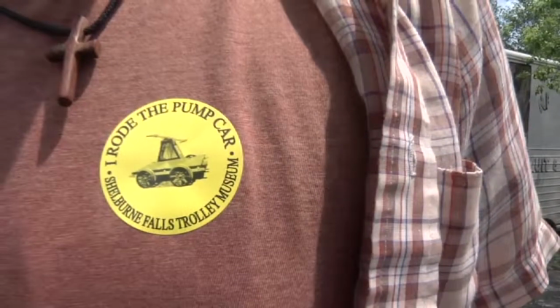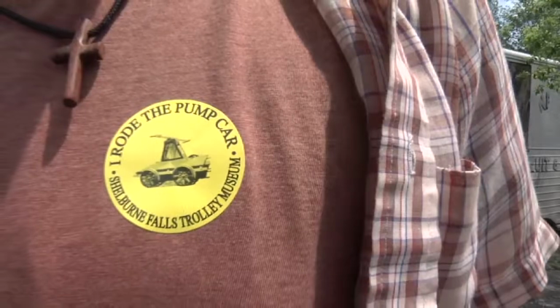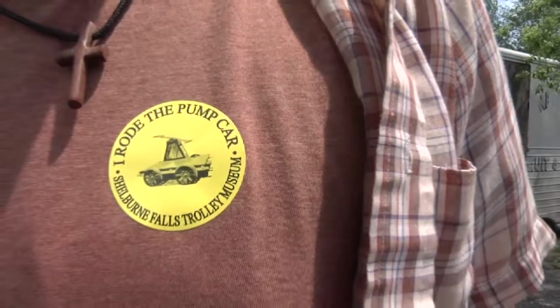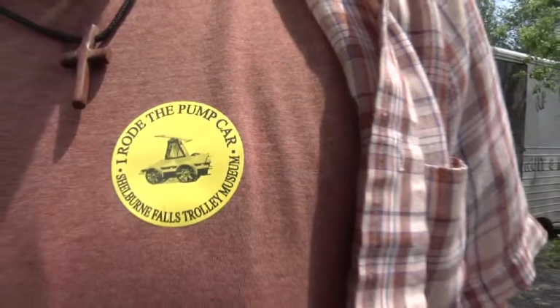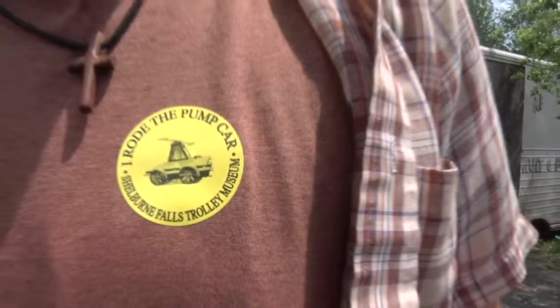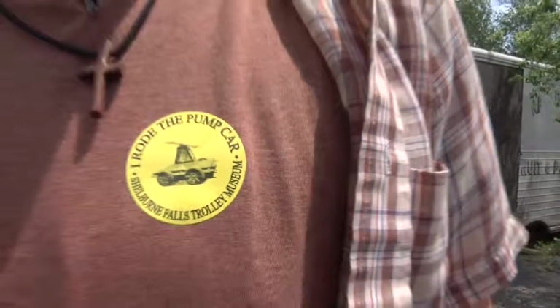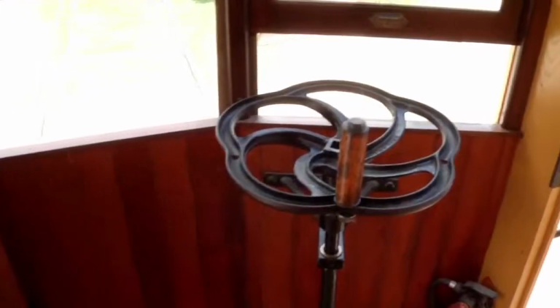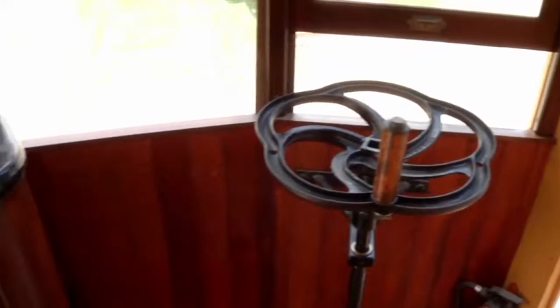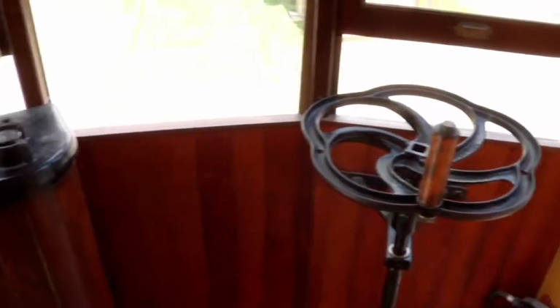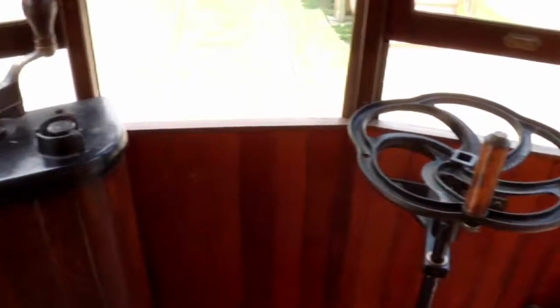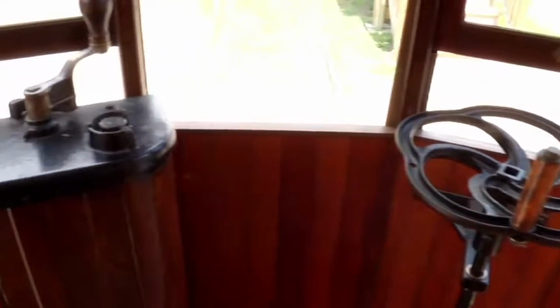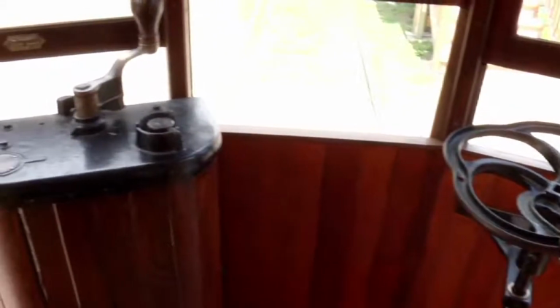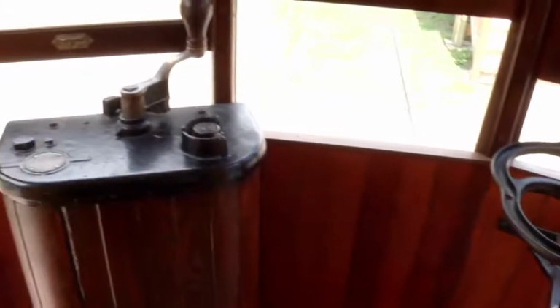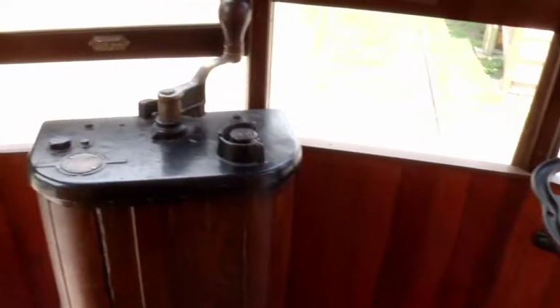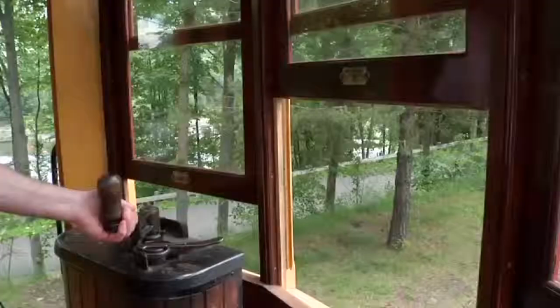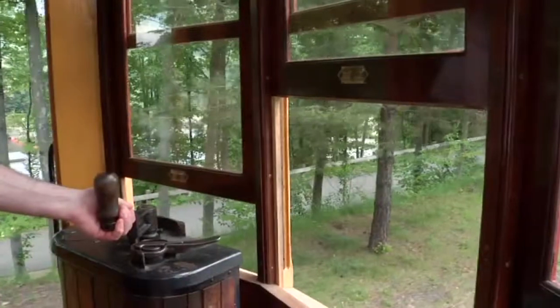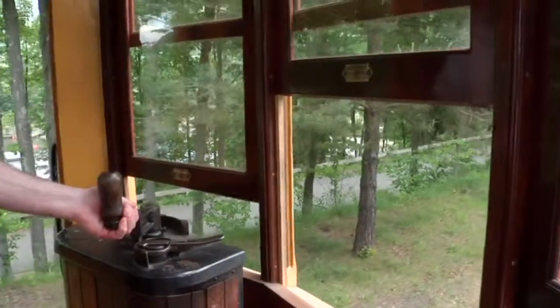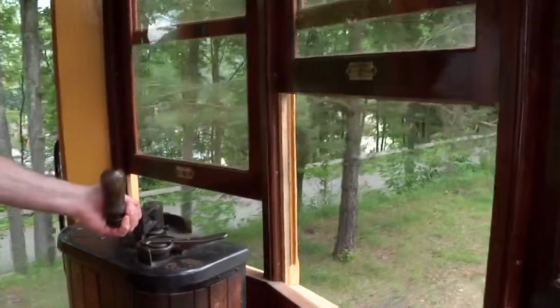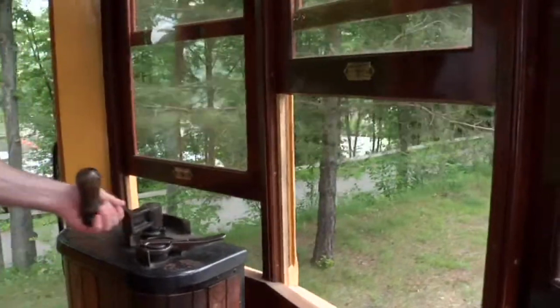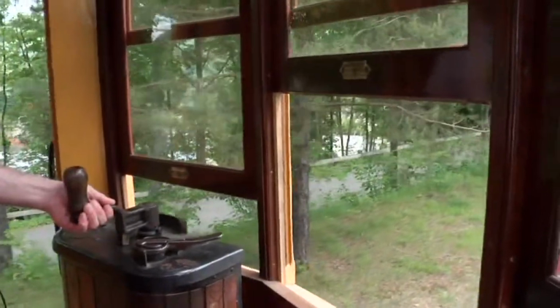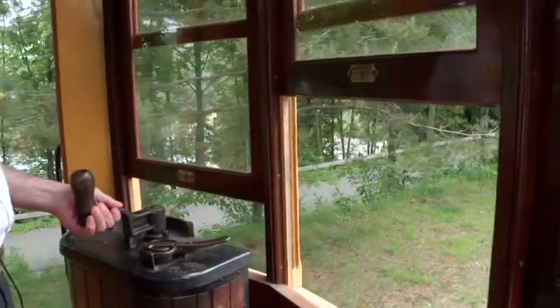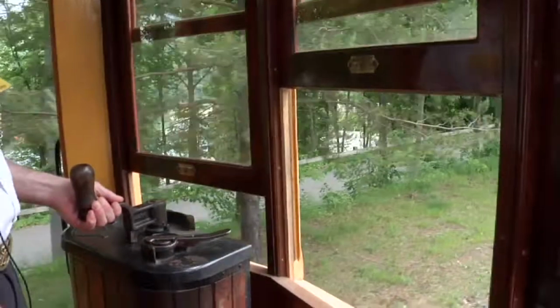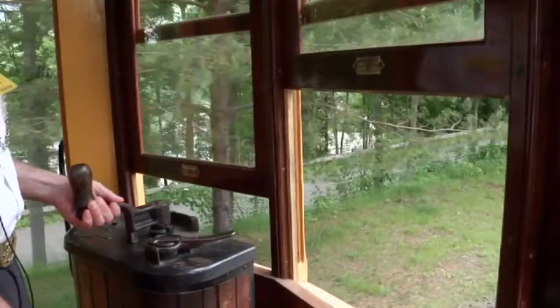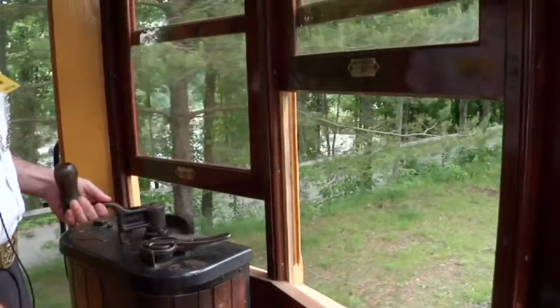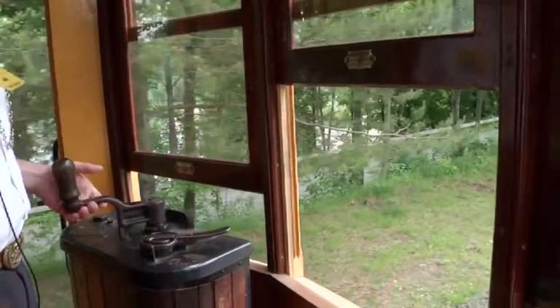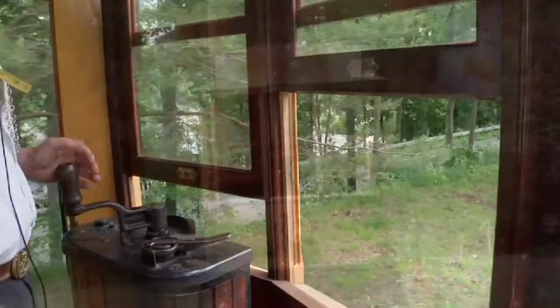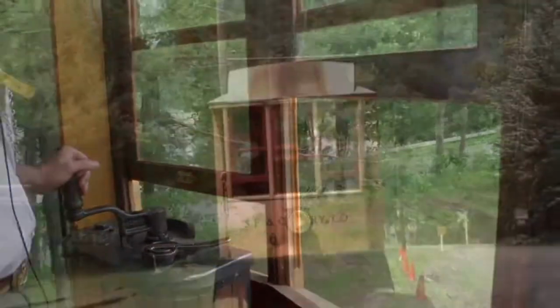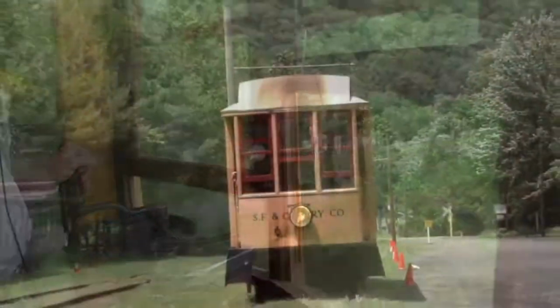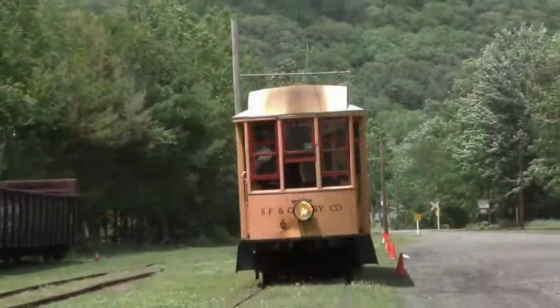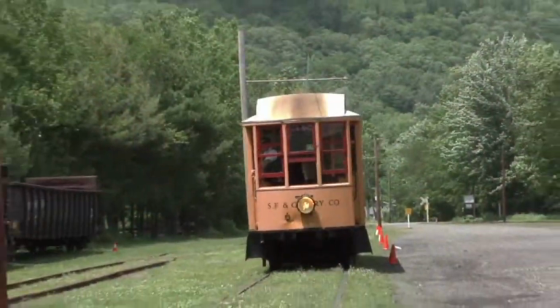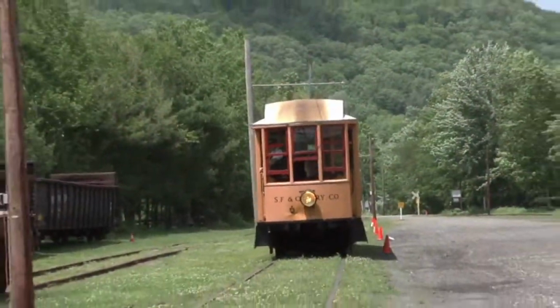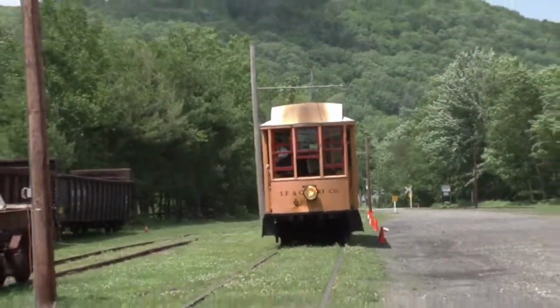Looking for some more adventure? Try the Instant Motor Man program and operate the trolley yourself. Young or old, fun will be had by all.